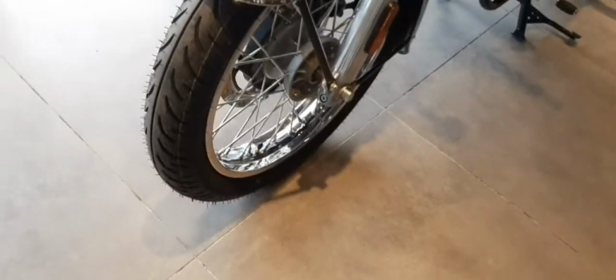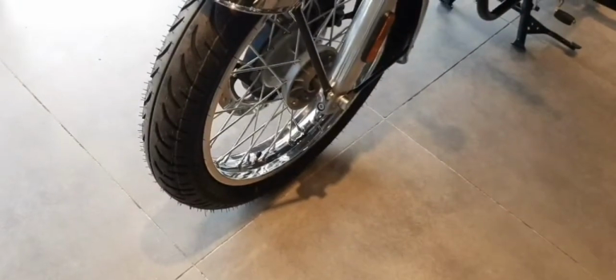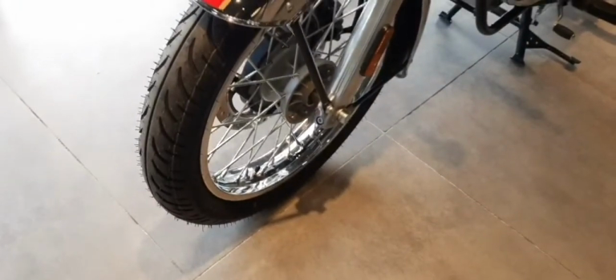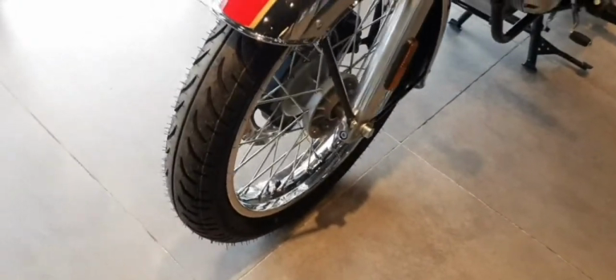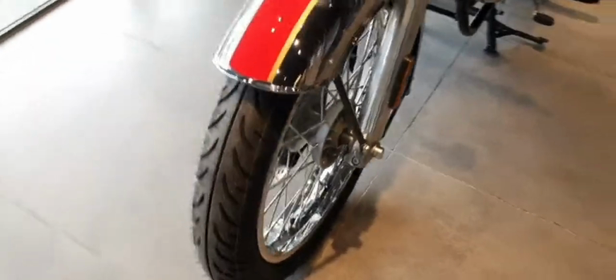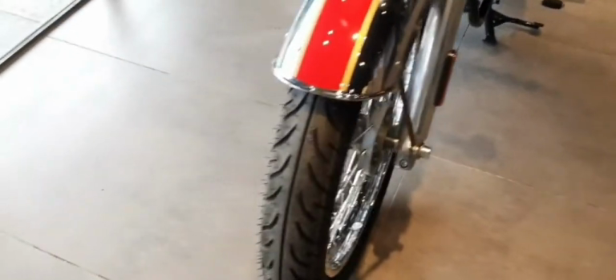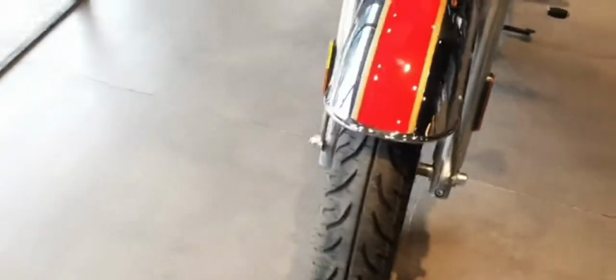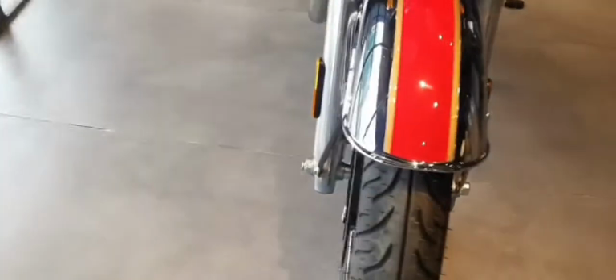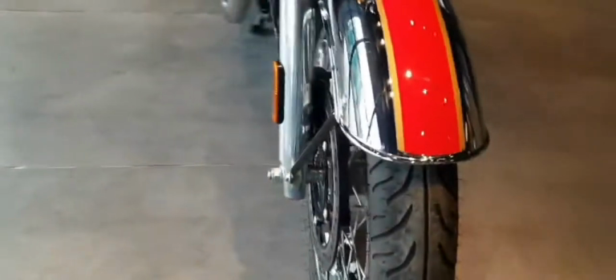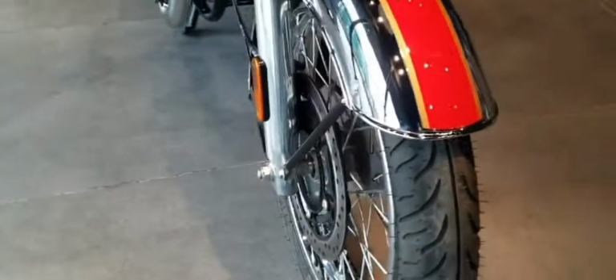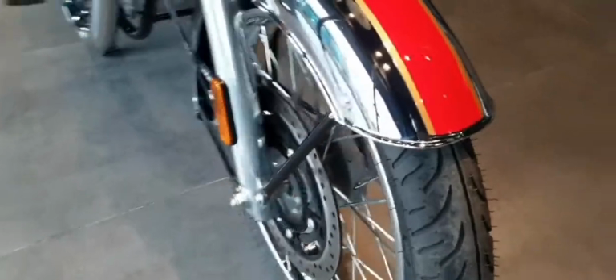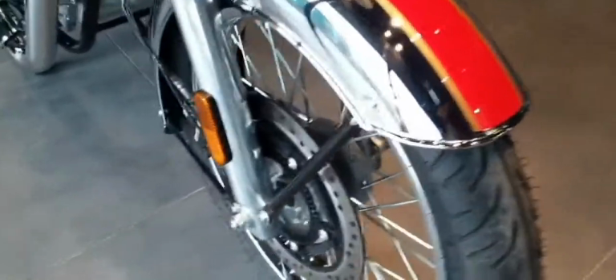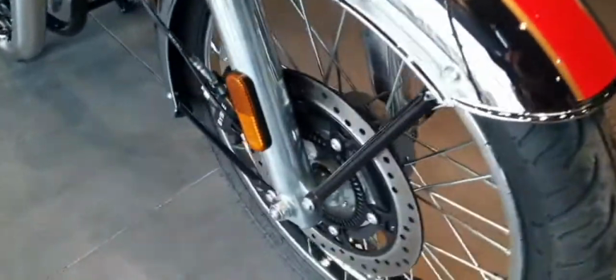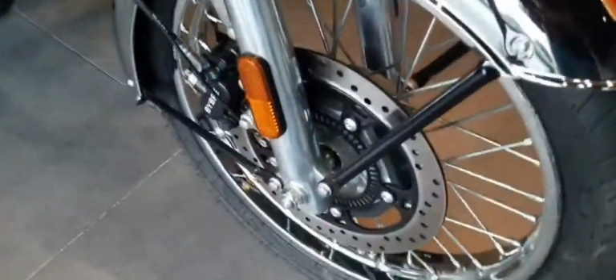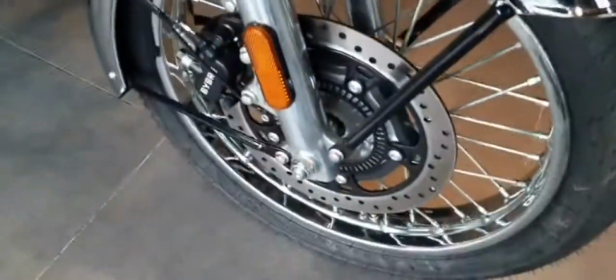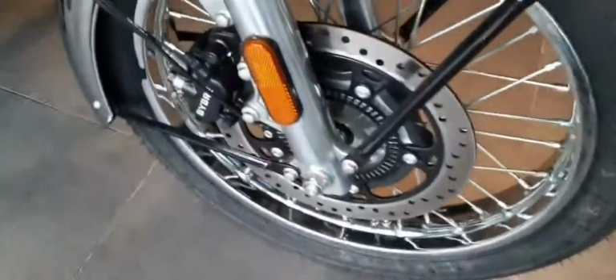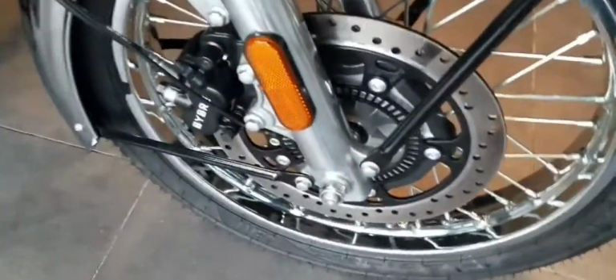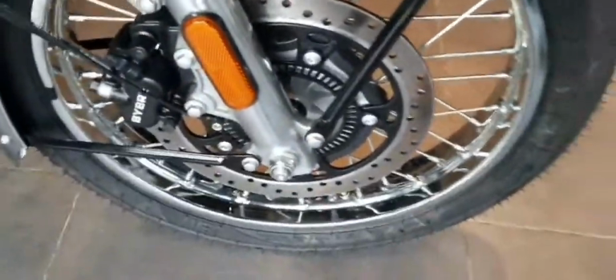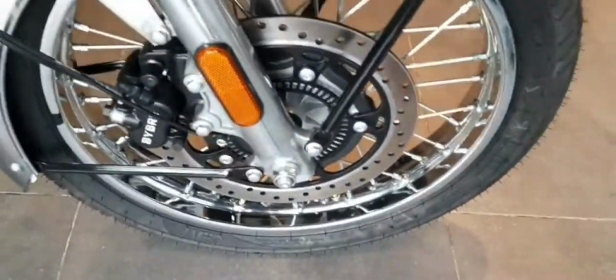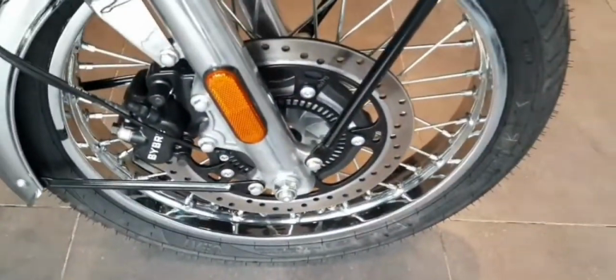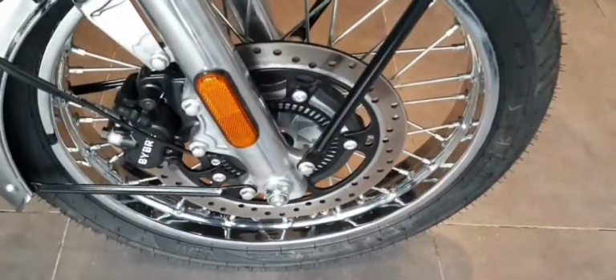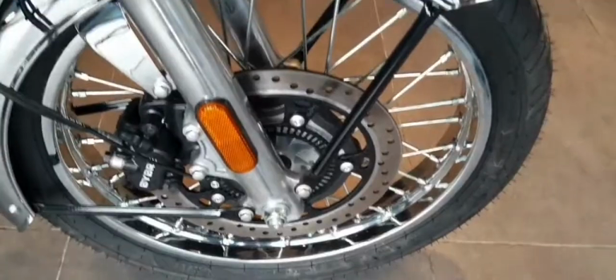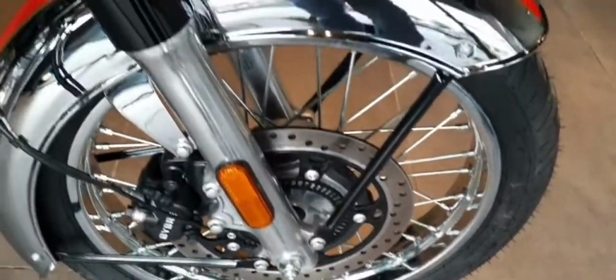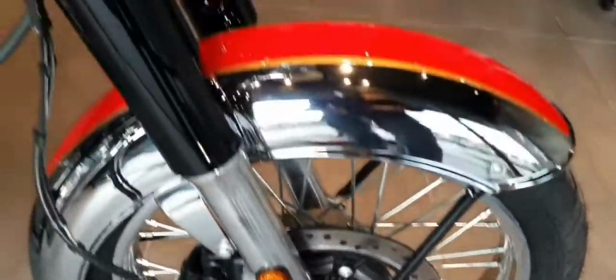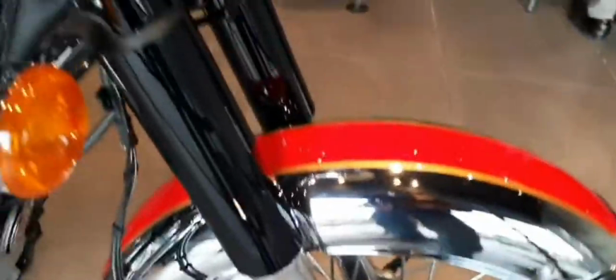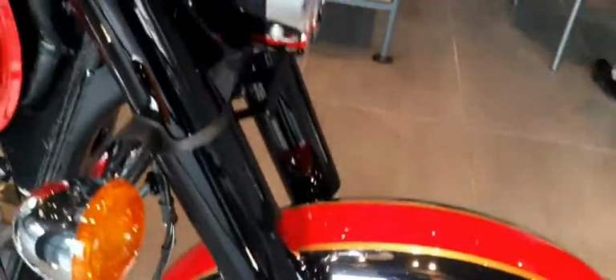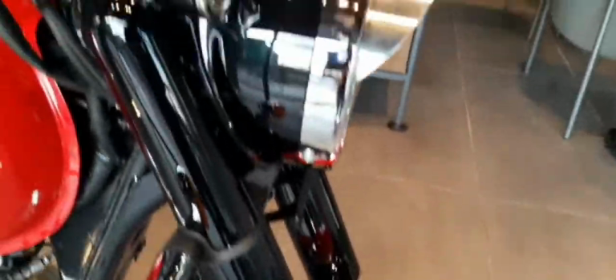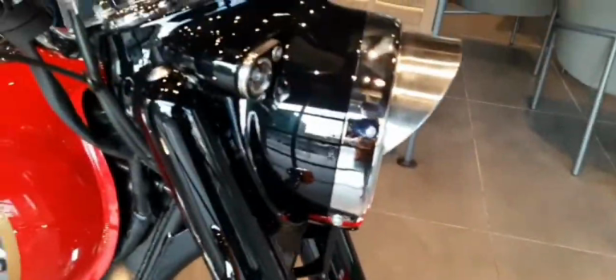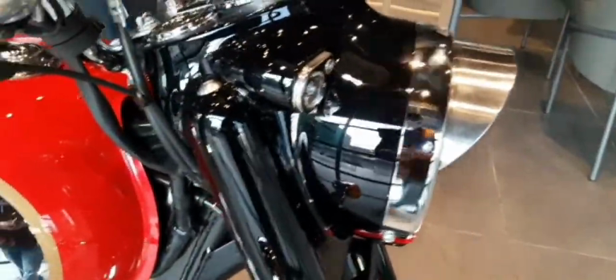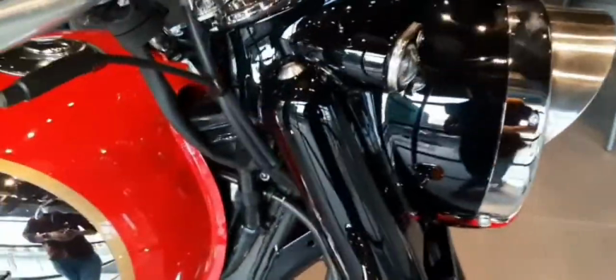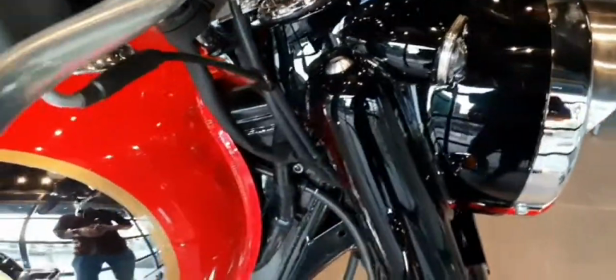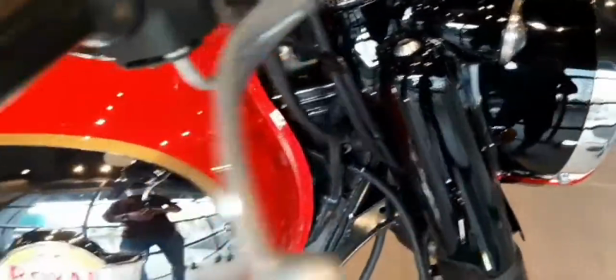Attractive looks with all metal body, built like a gun. Royal Enfield bikes are known for their quality all metal body construction.